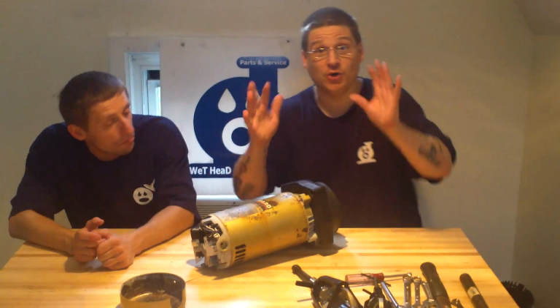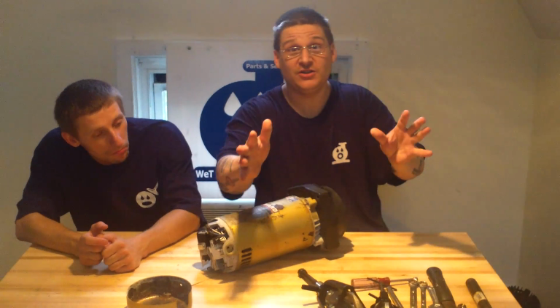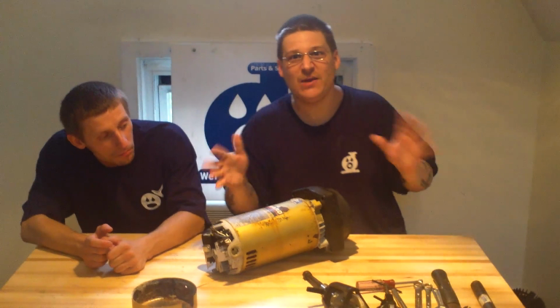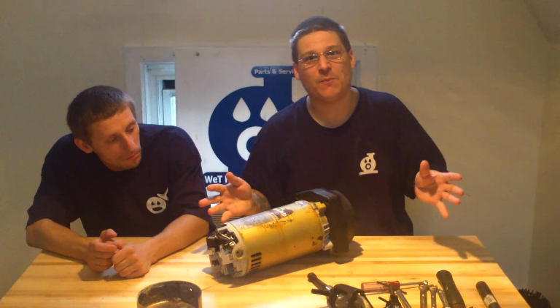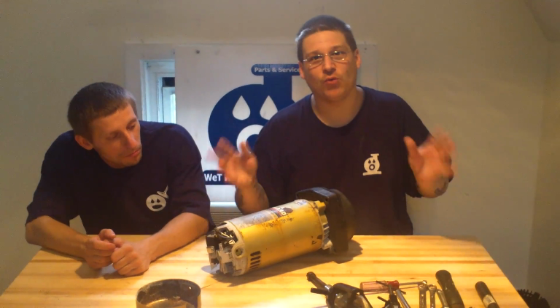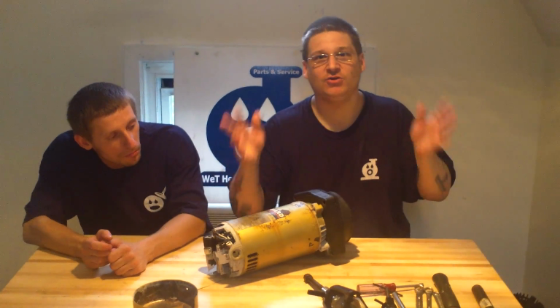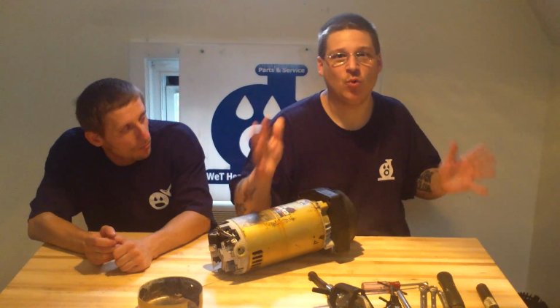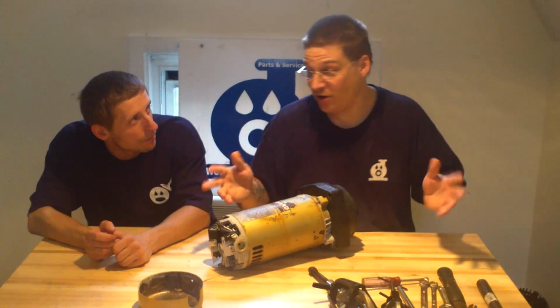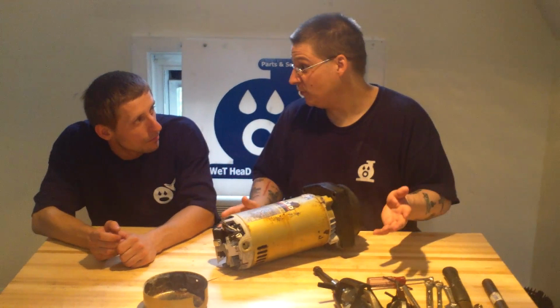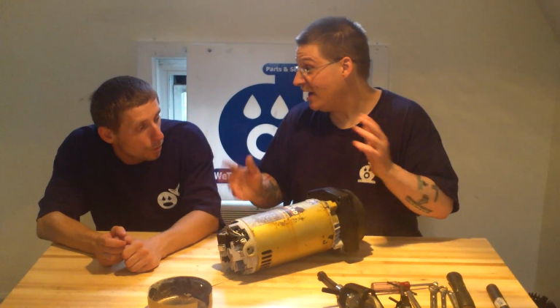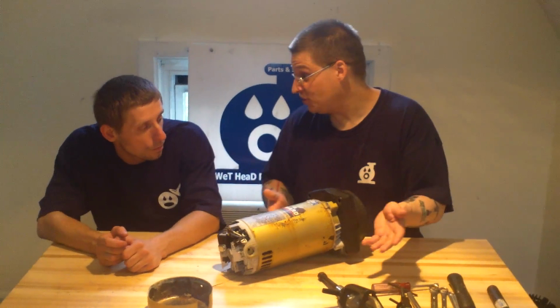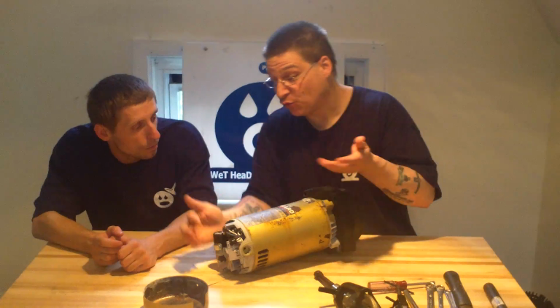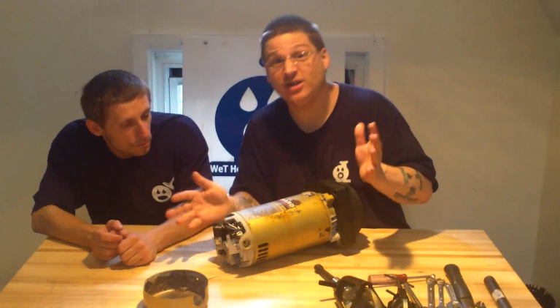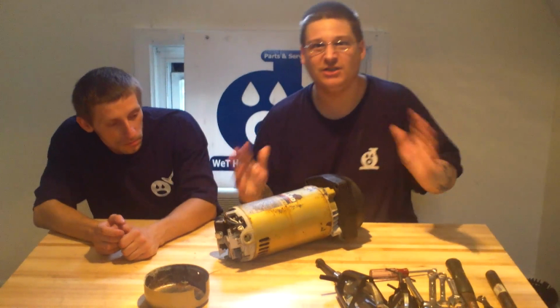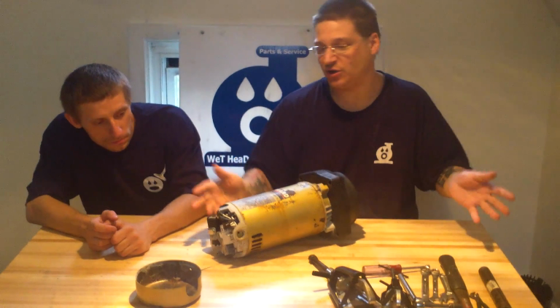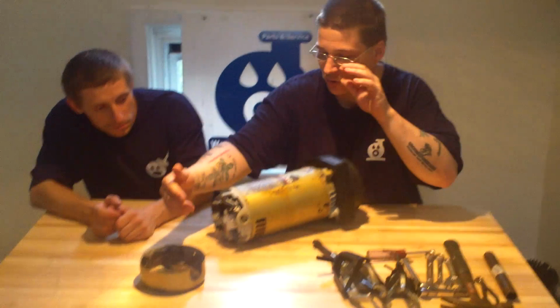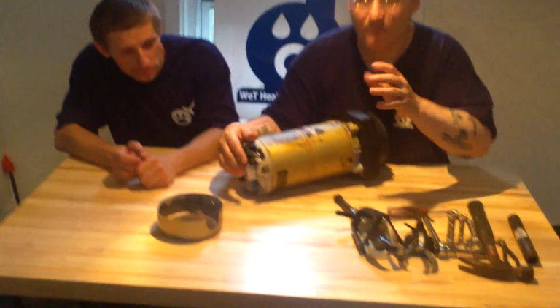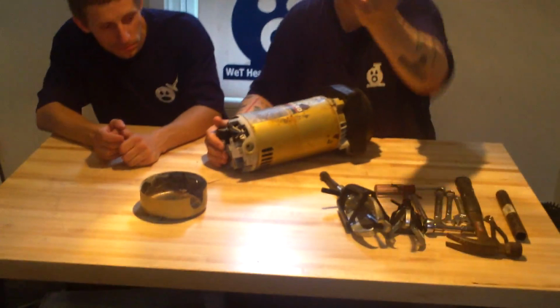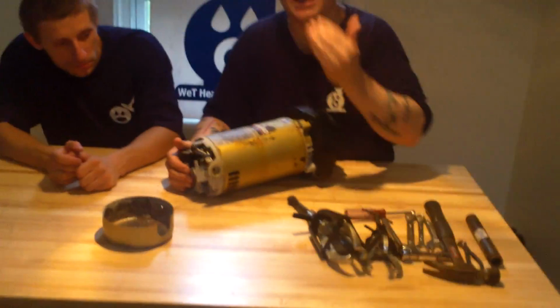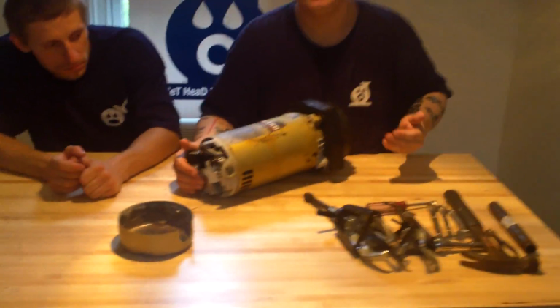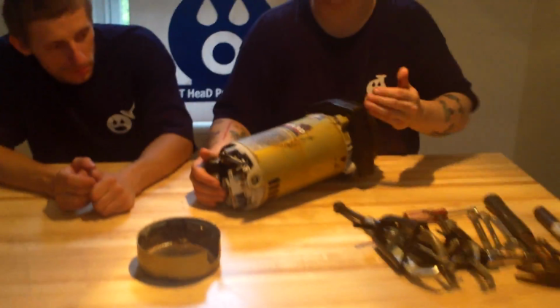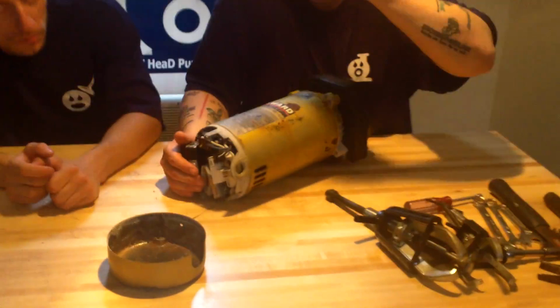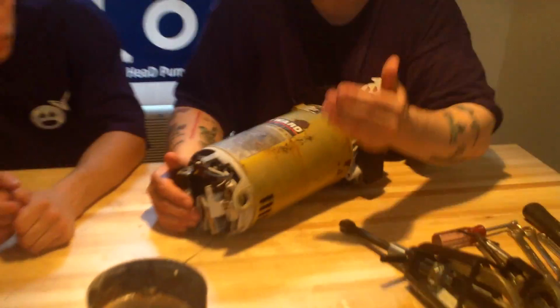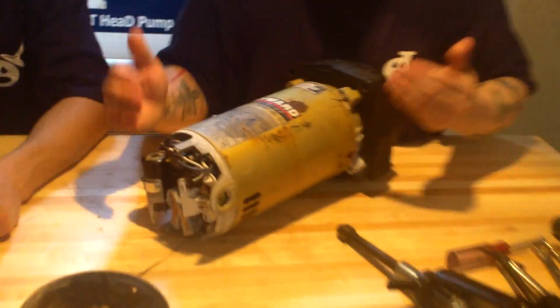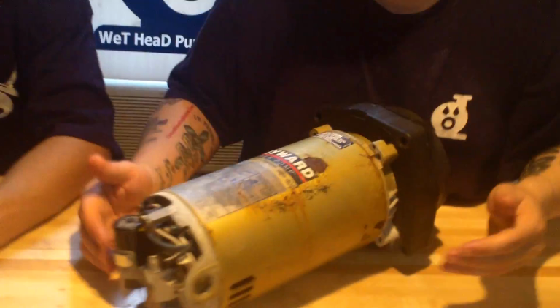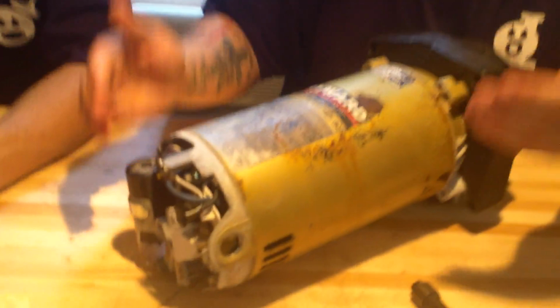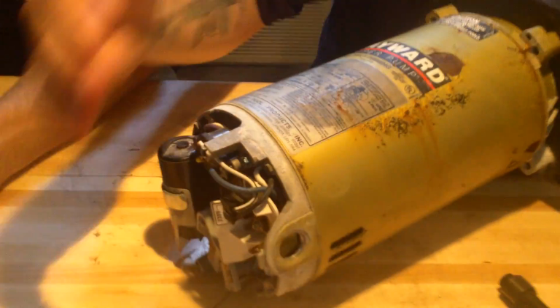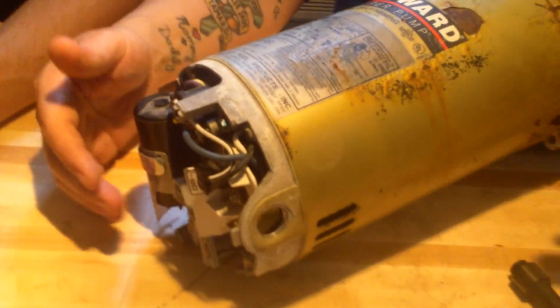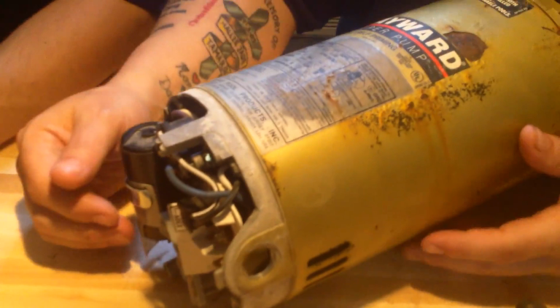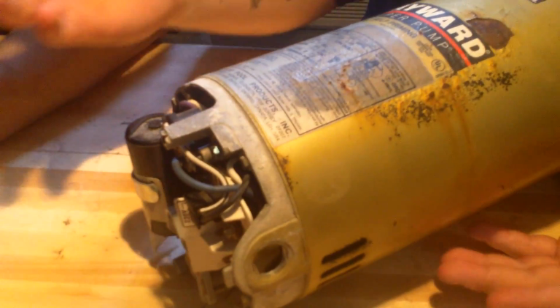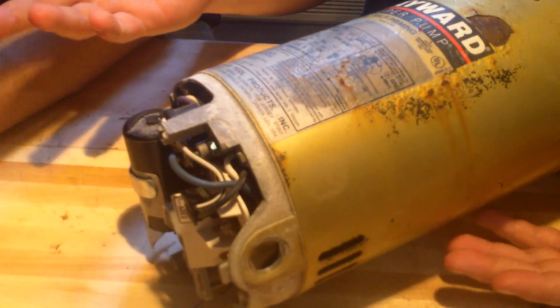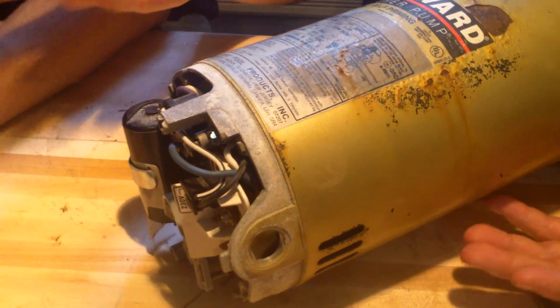The good news is the Hayward Super Pump runs on 220 and 110 volts and you can switch it. It's really, really easy to switch. If my buddy Robert will zoom the camera in — now like I've always said in other videos, we don't have a professional crew, so it might be a little shaky.